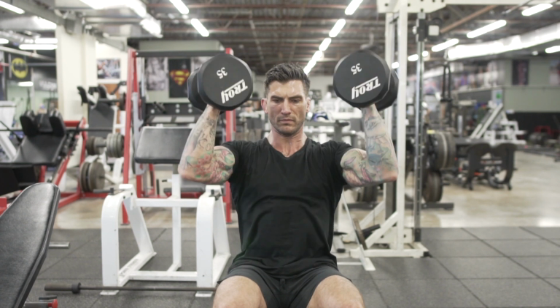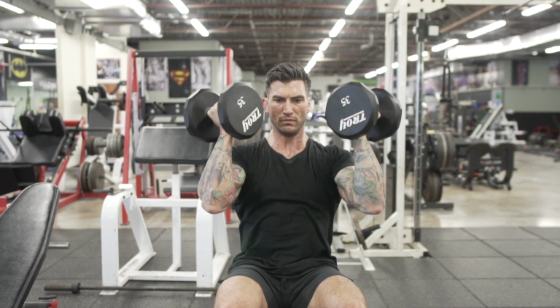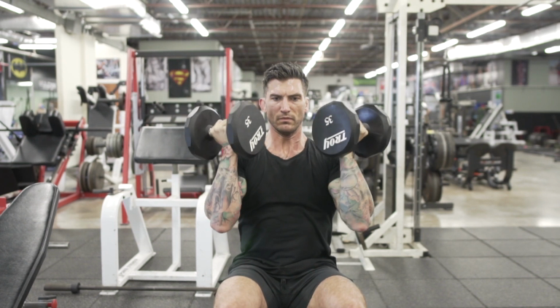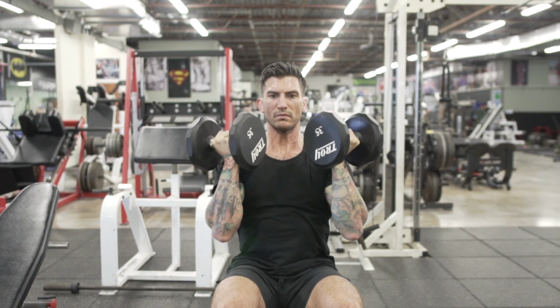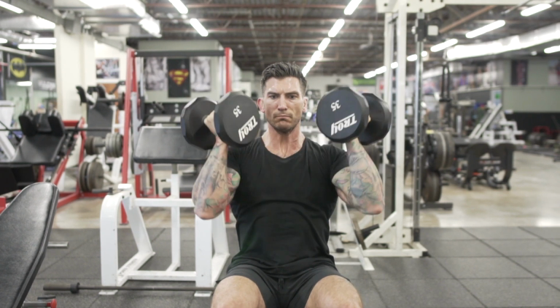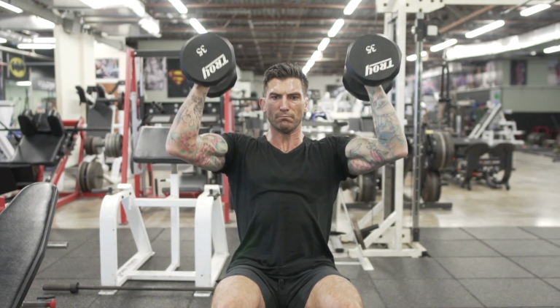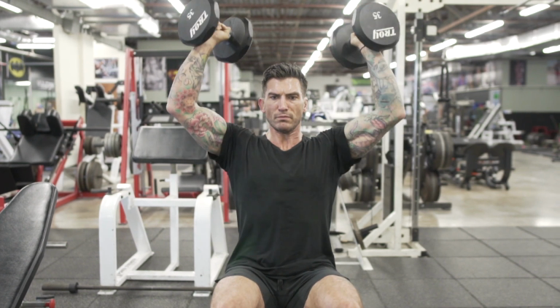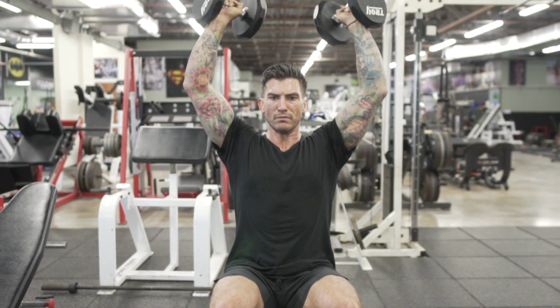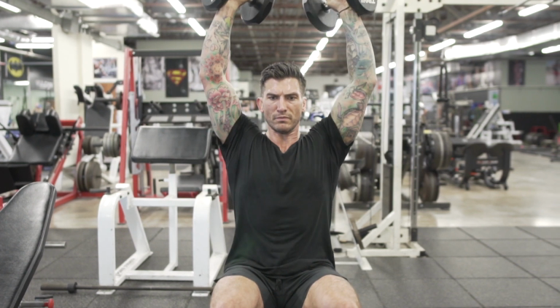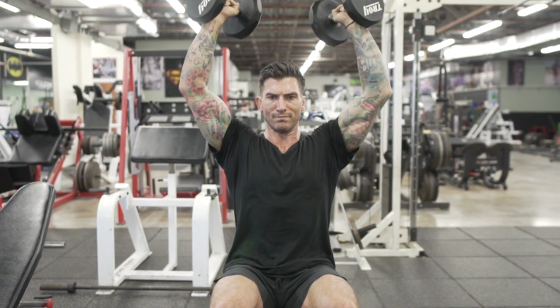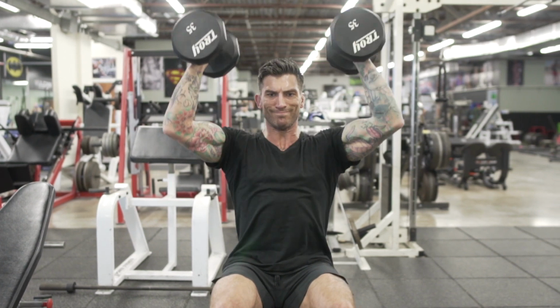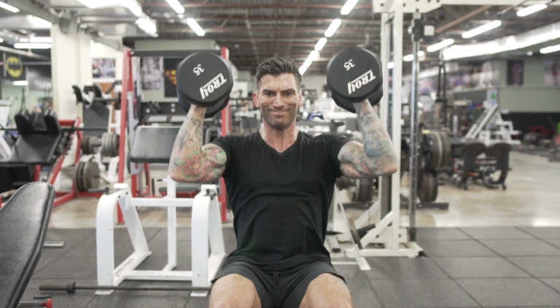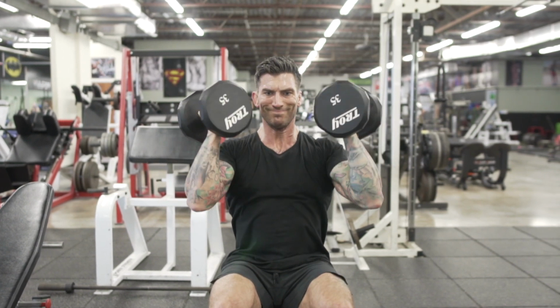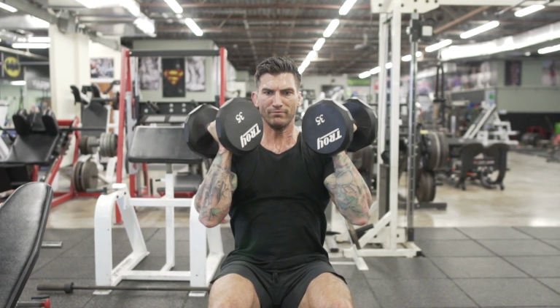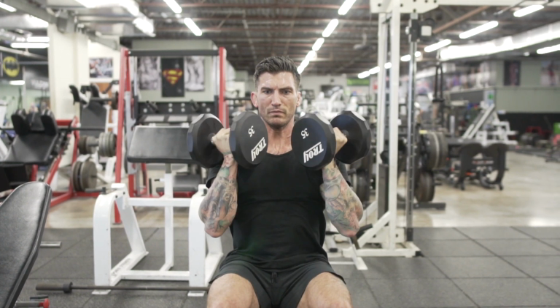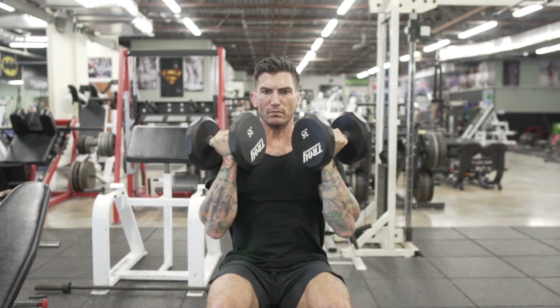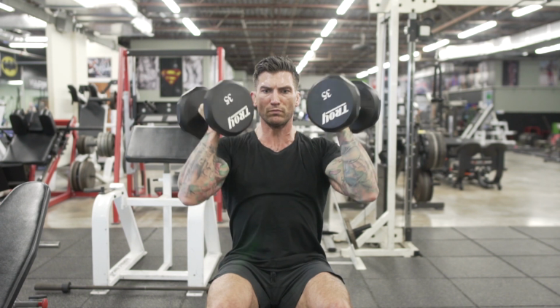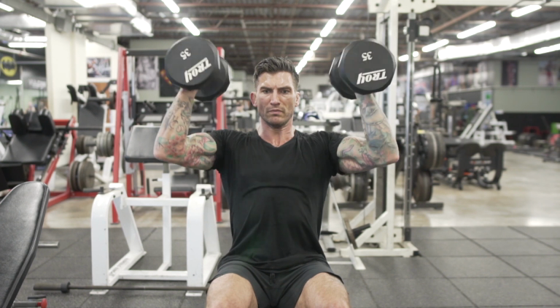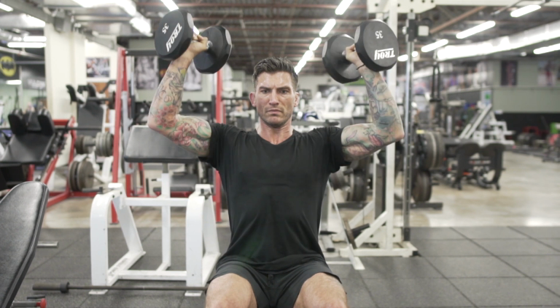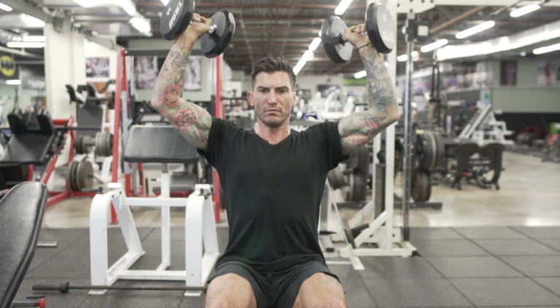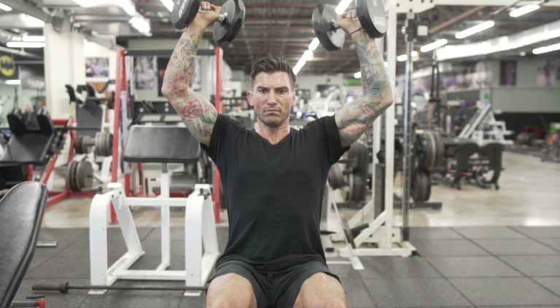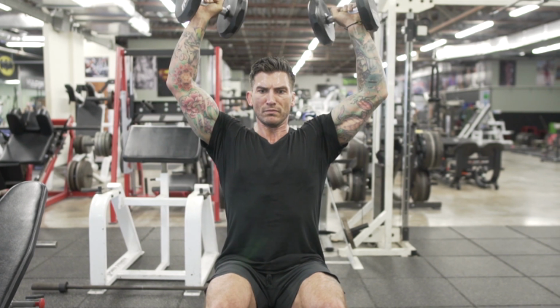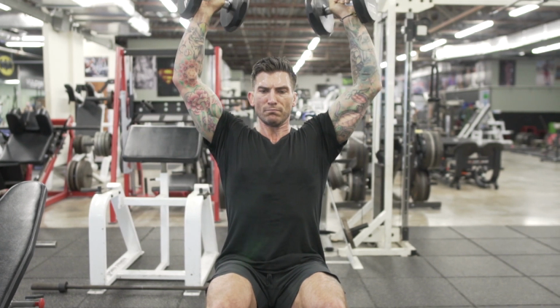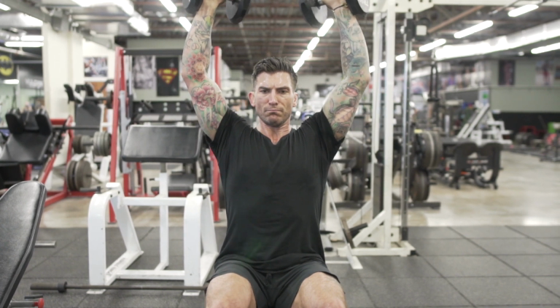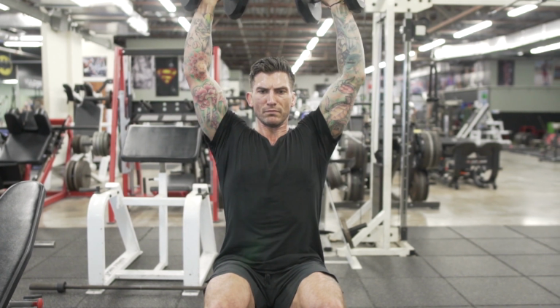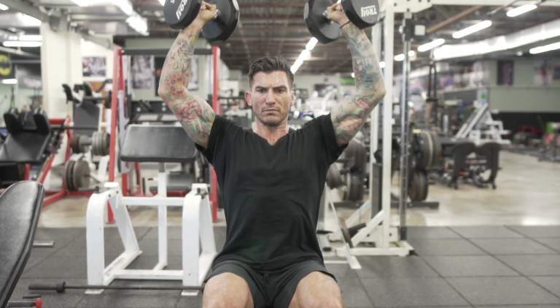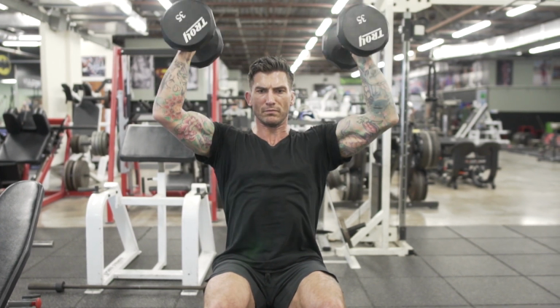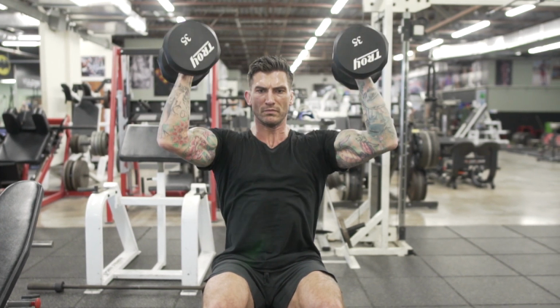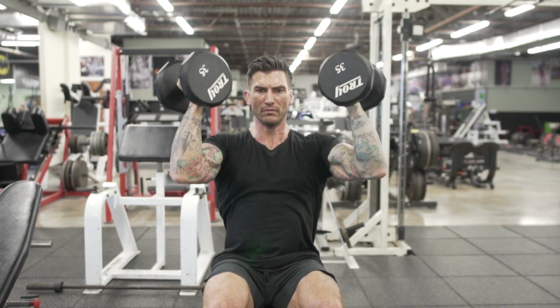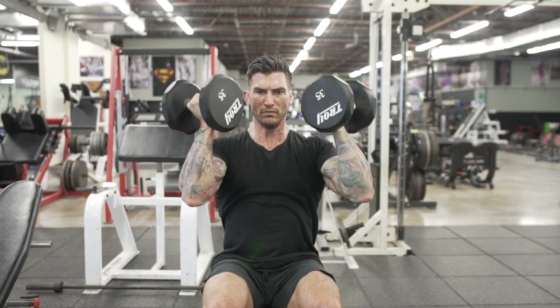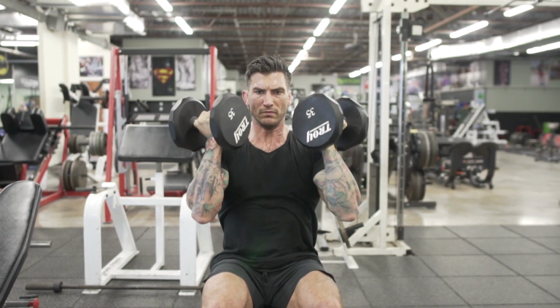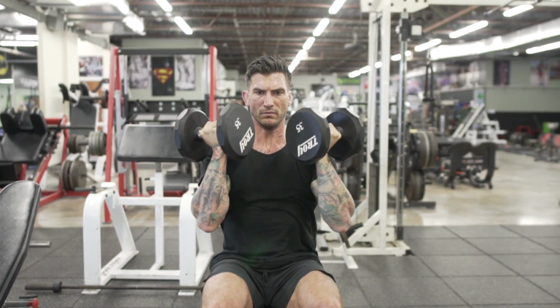As you bring the arms back down, bring the dumbbells to the chest with the palms facing, returning back to your starting position. Avoid hyperextension or flaring the ribs.